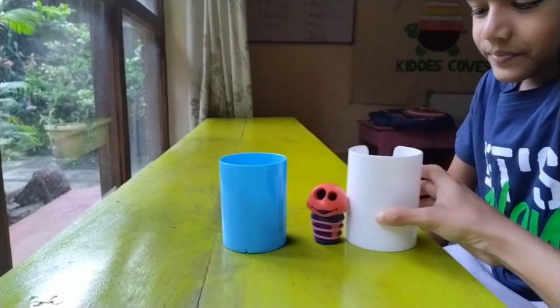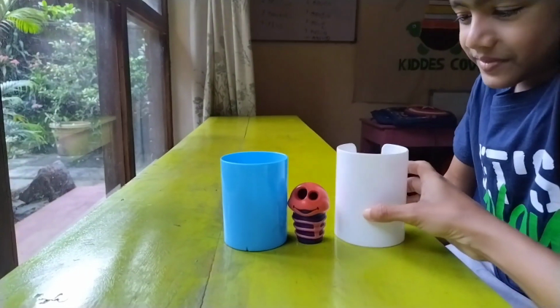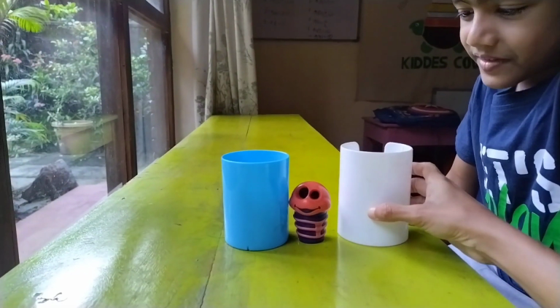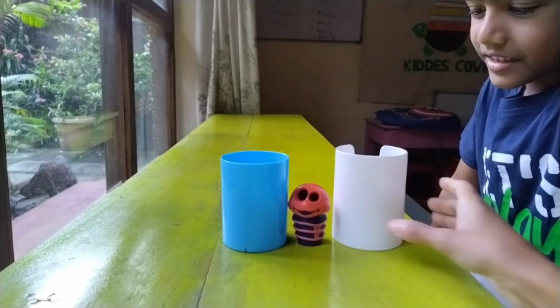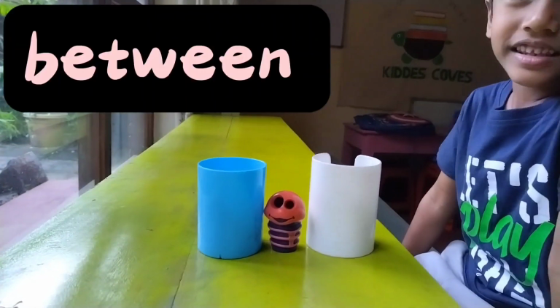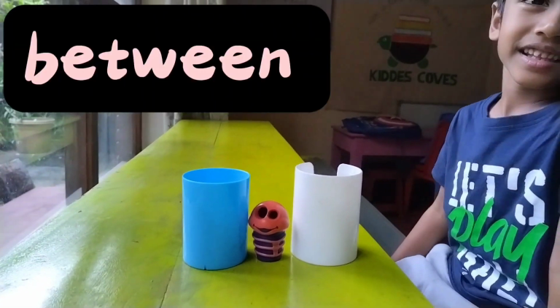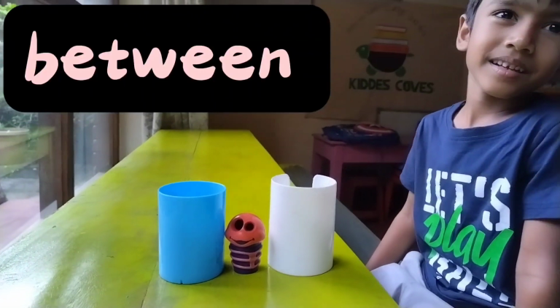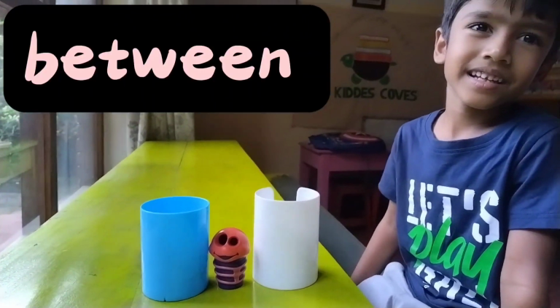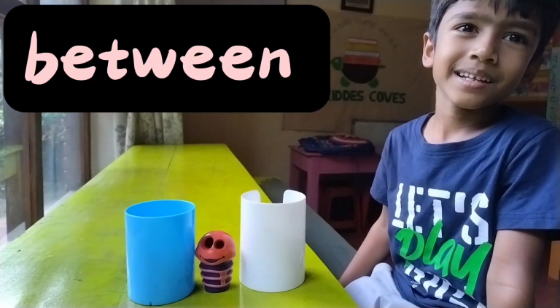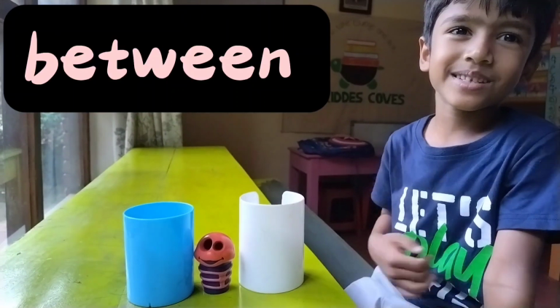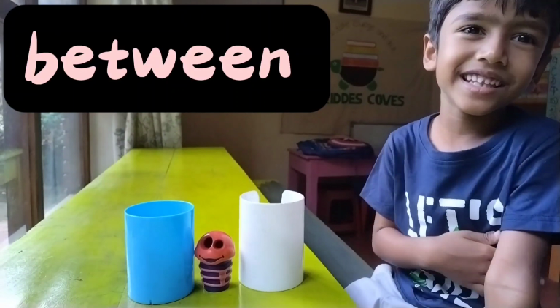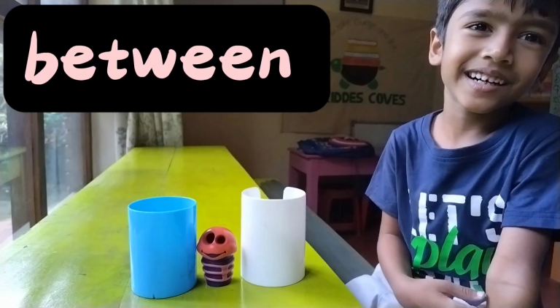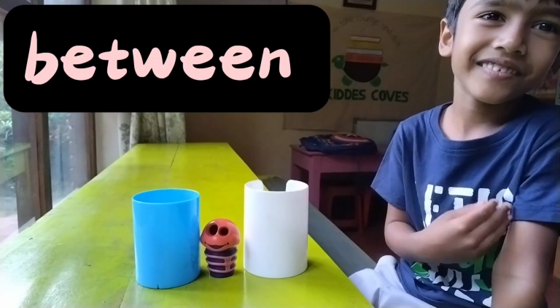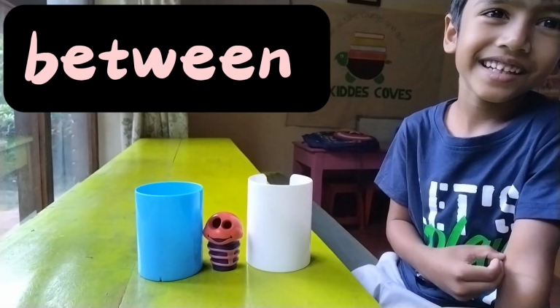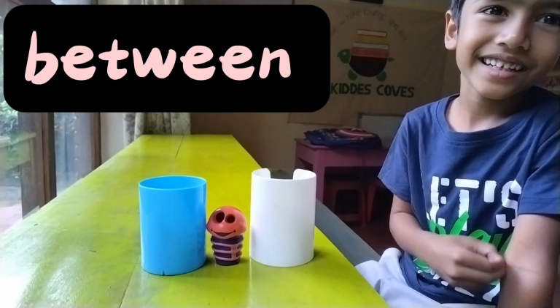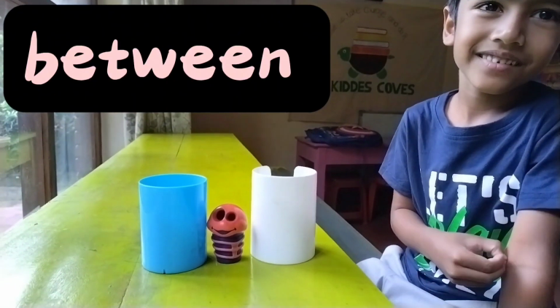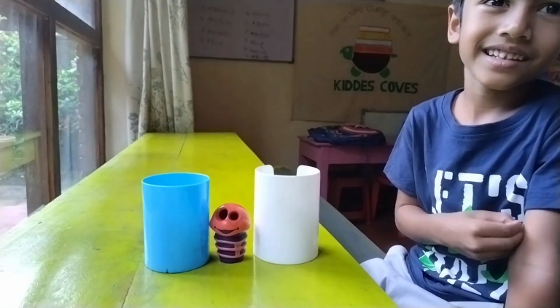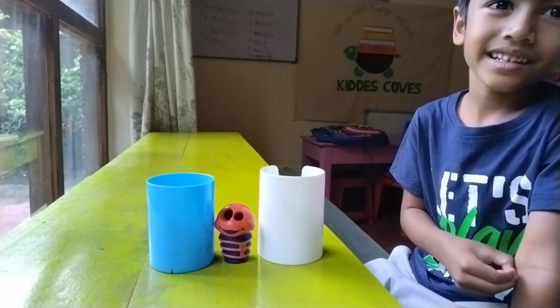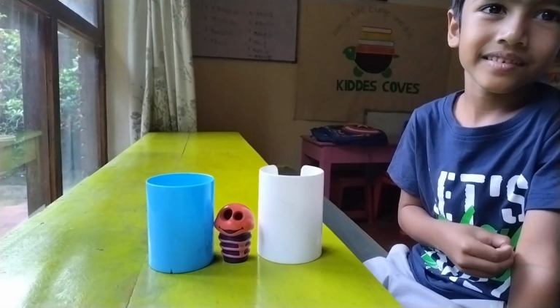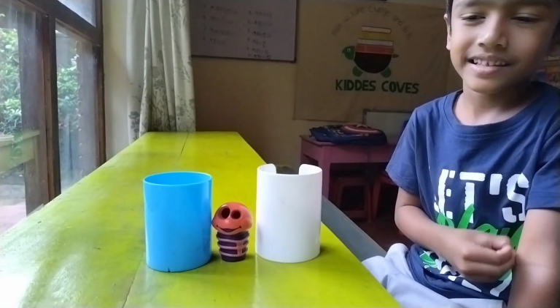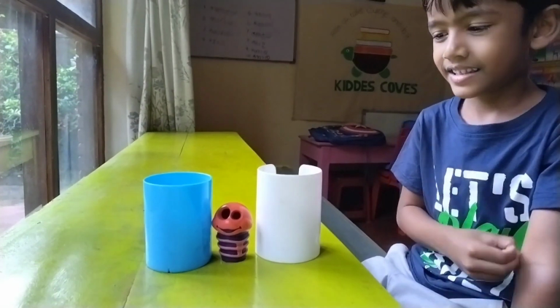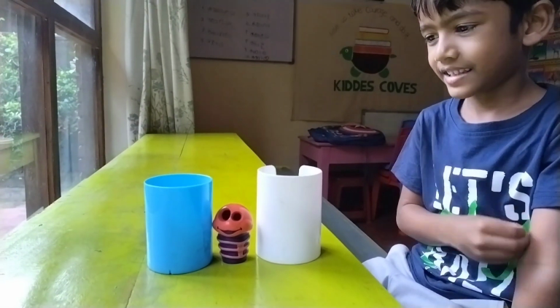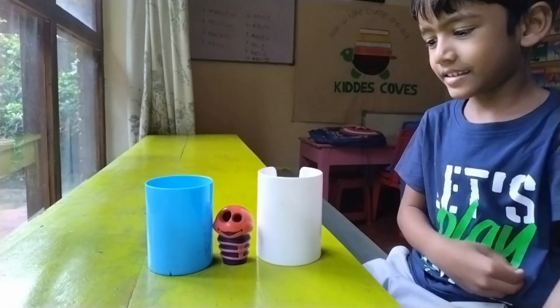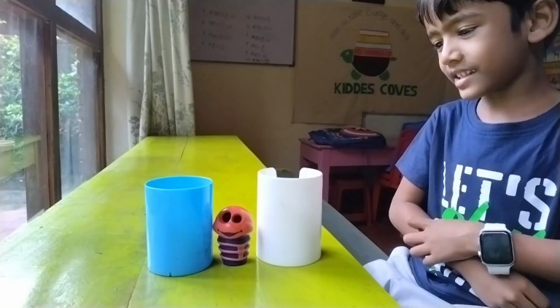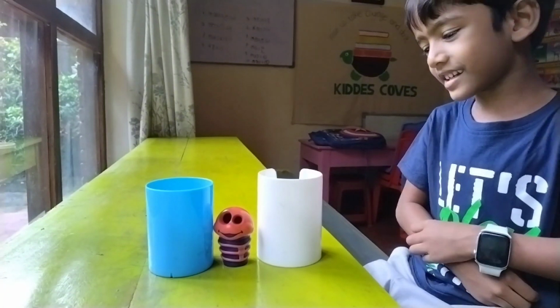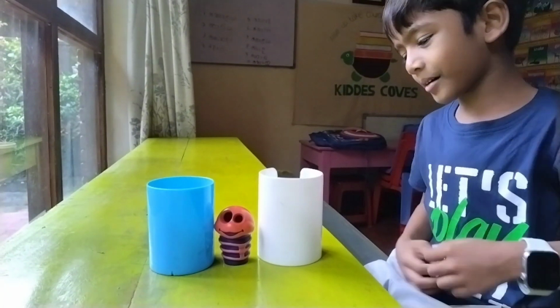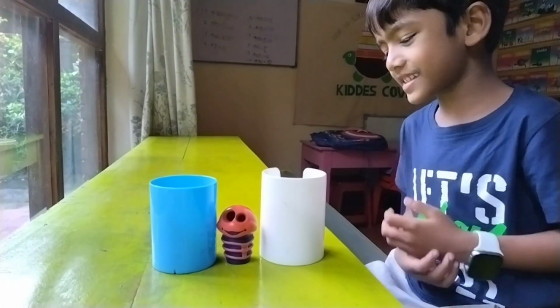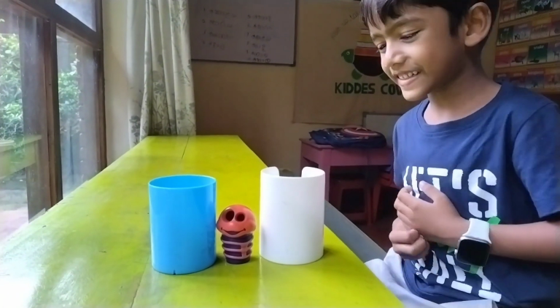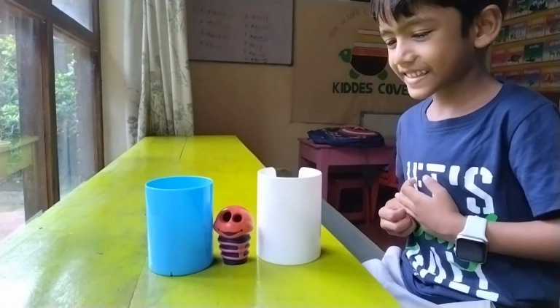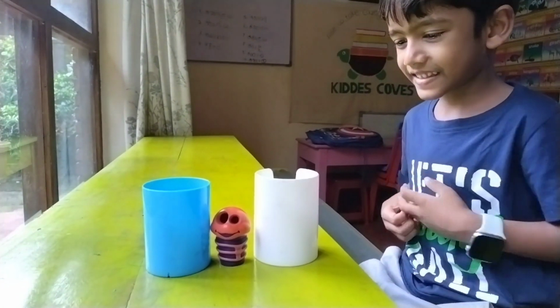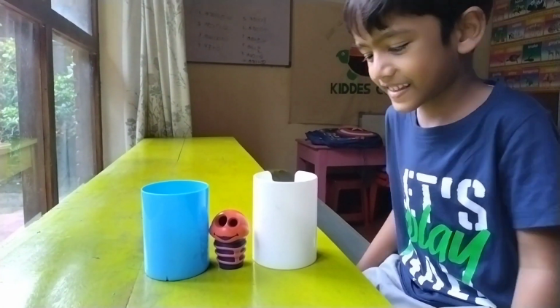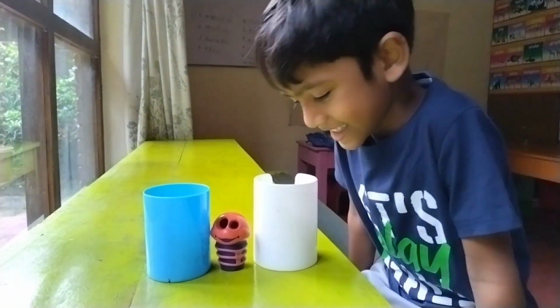Where is the caterpillar now? Between the cups. Between the cups. The caterpillar is between the cups. Very good.